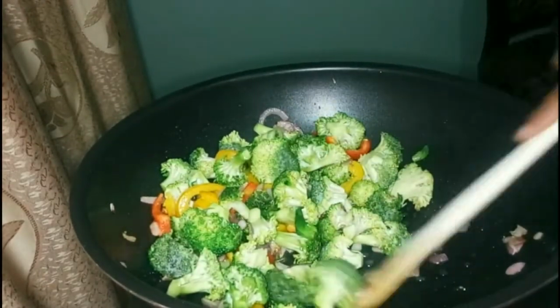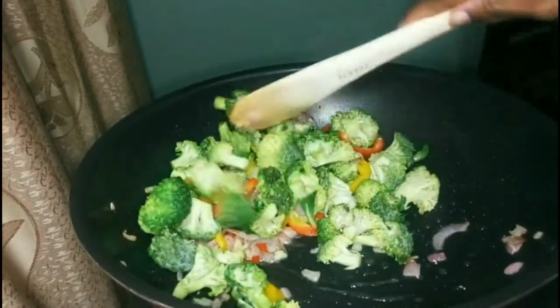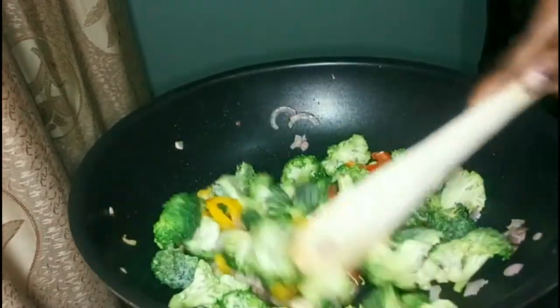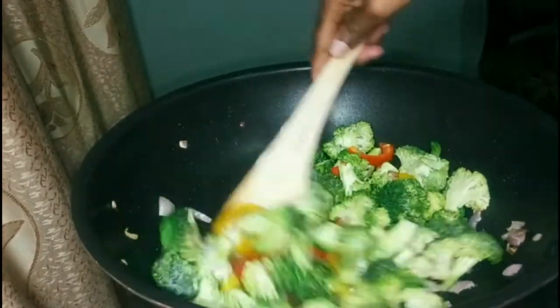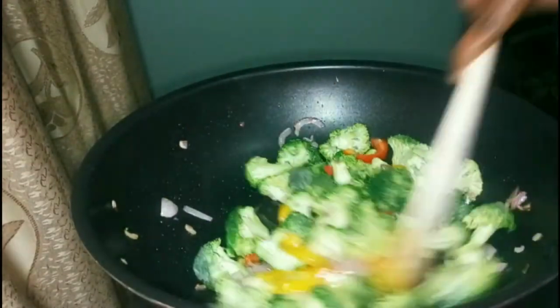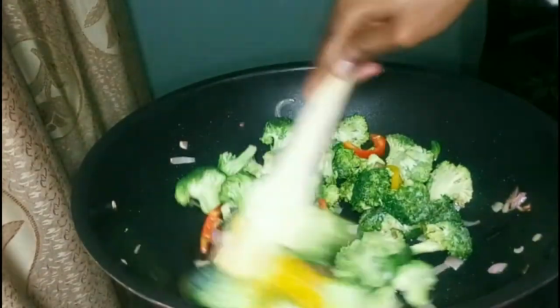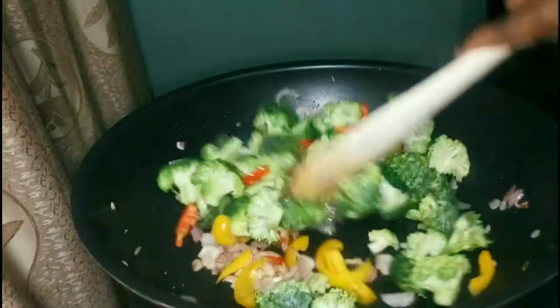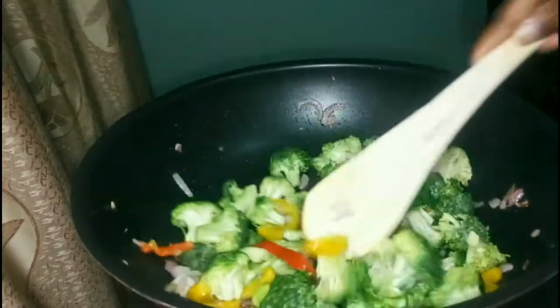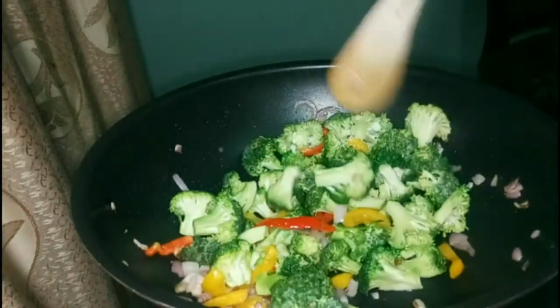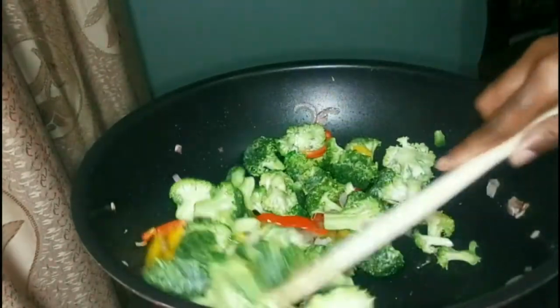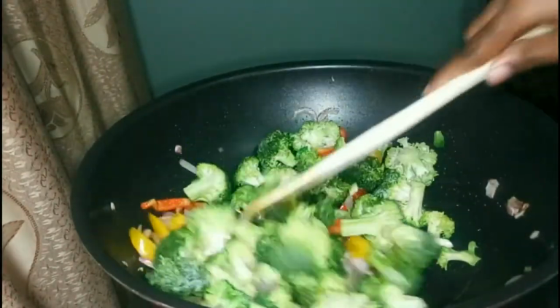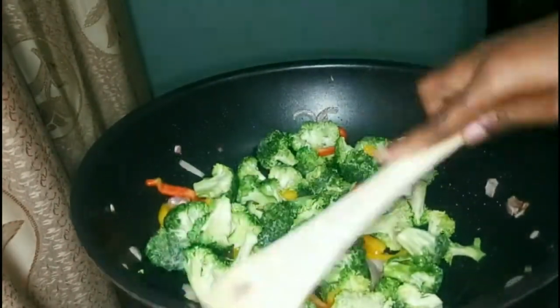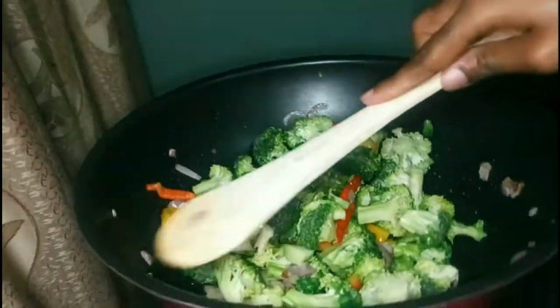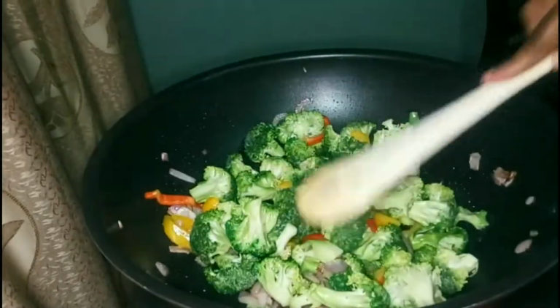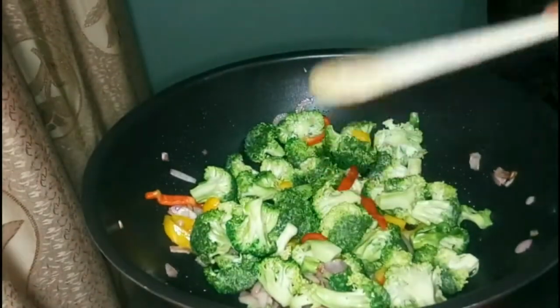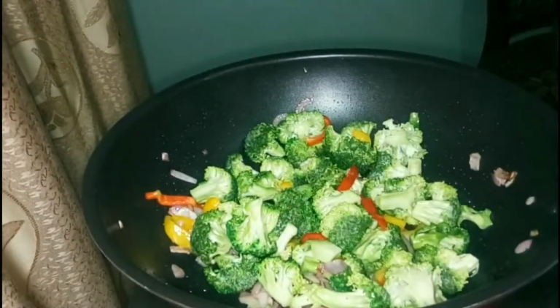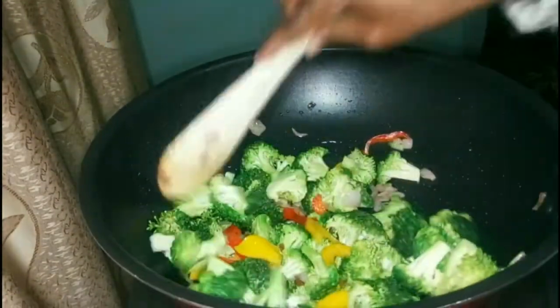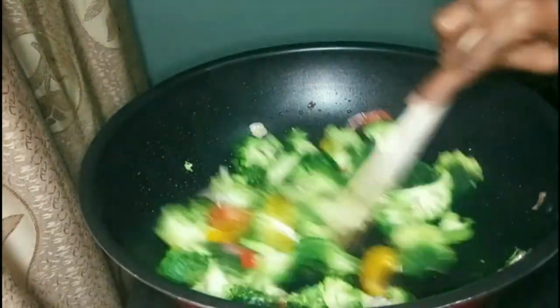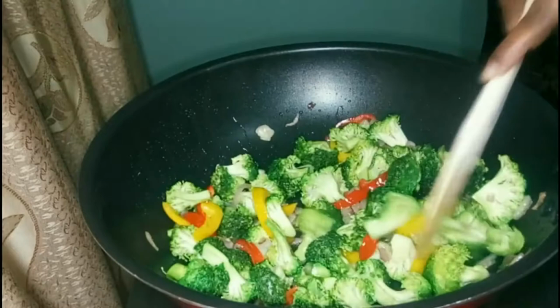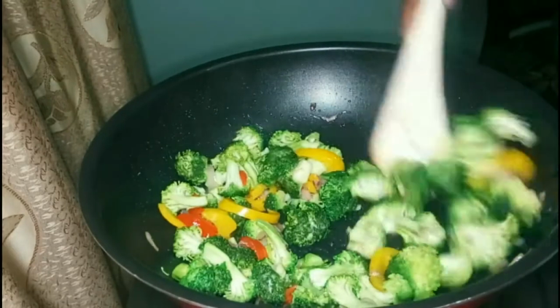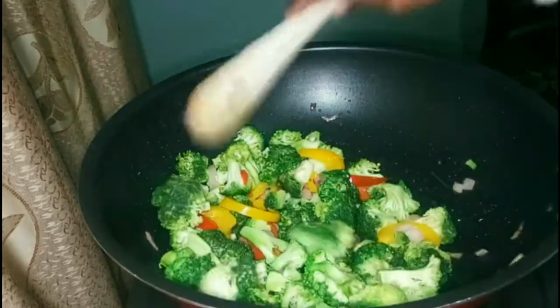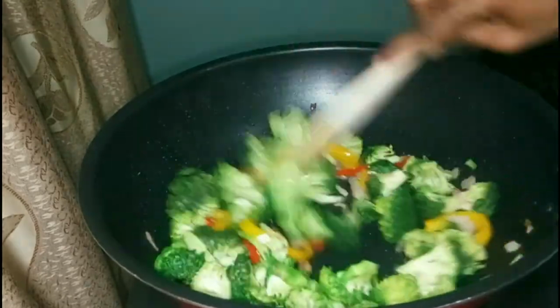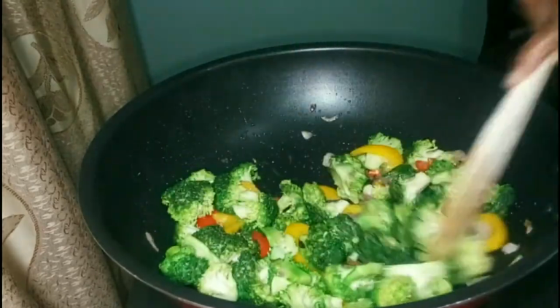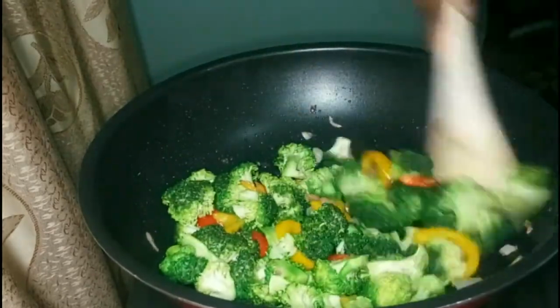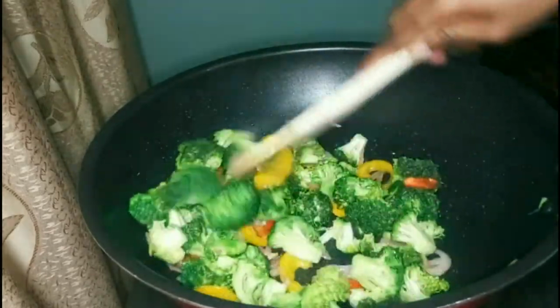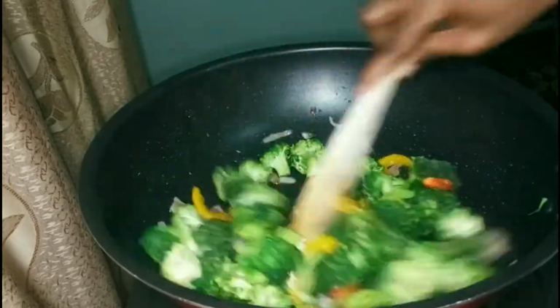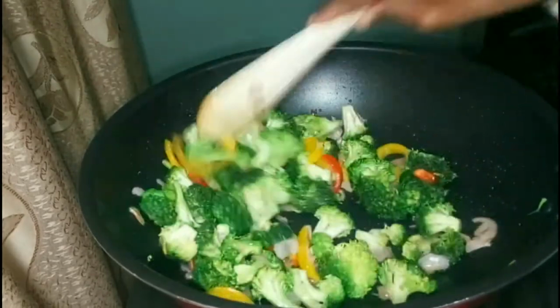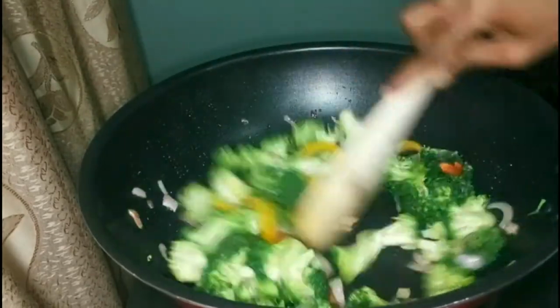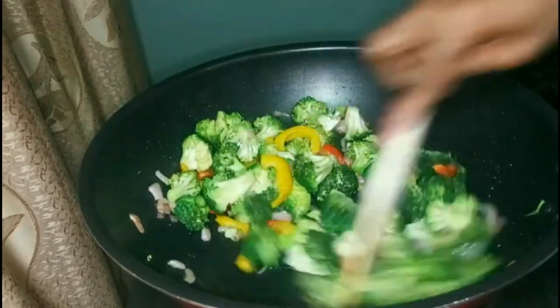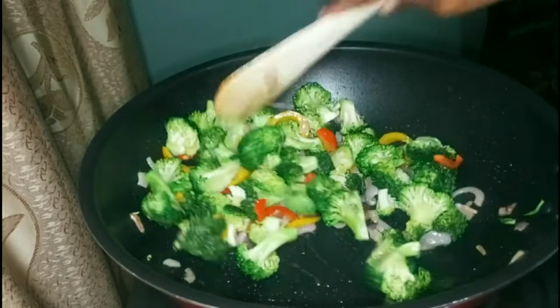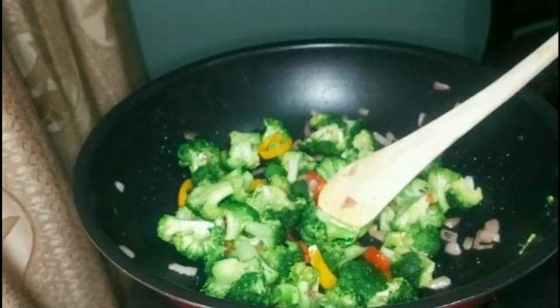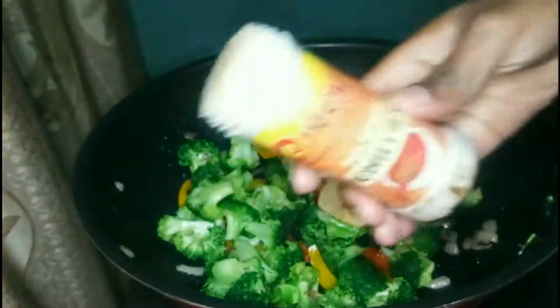Every 30 seconds you keep stirring and in about five minutes this recipe is done. You never leave the pan area — I'm actually using a wok, not a pan.